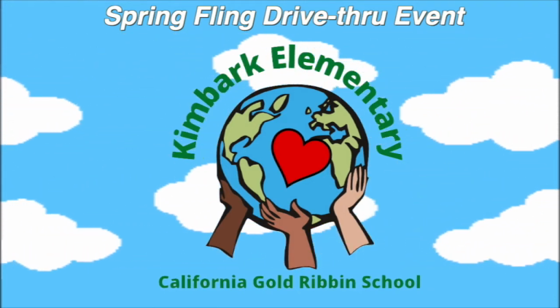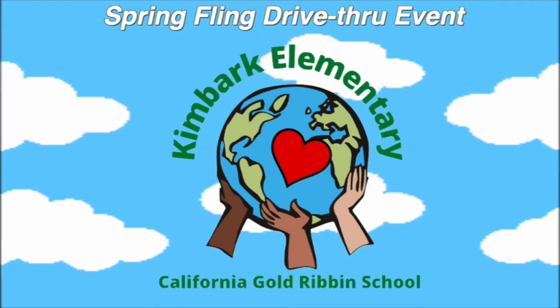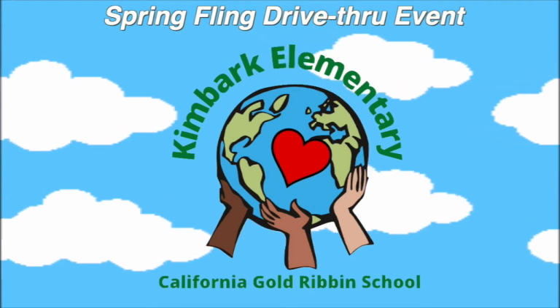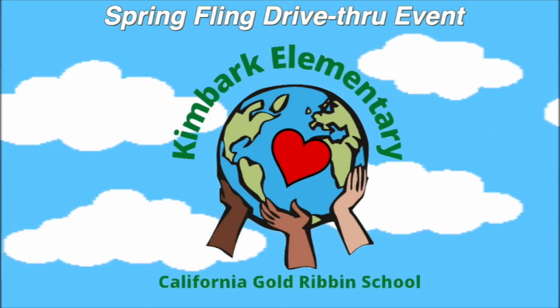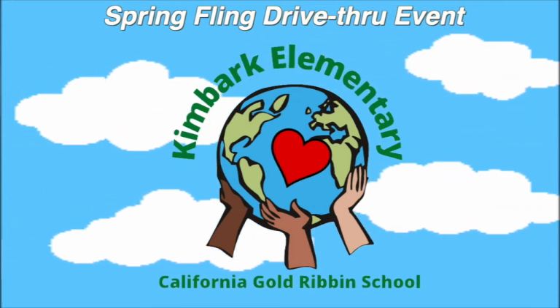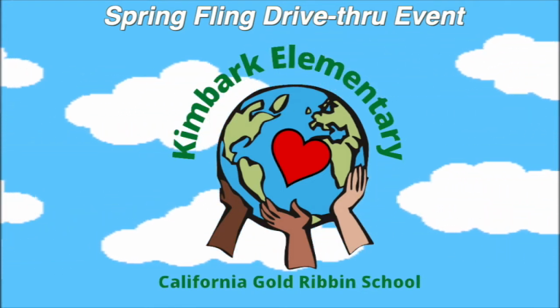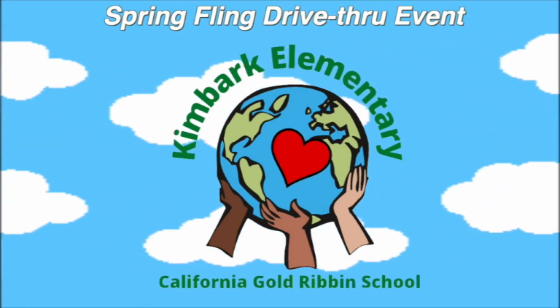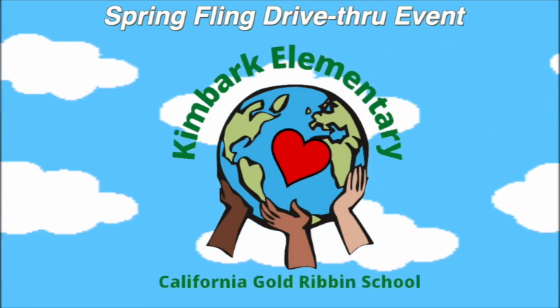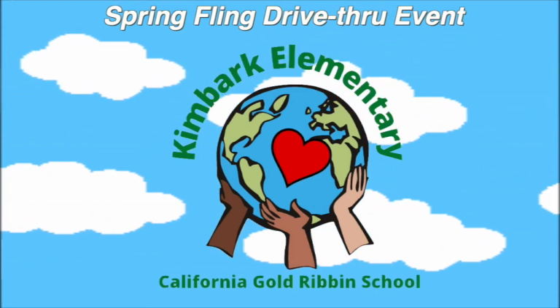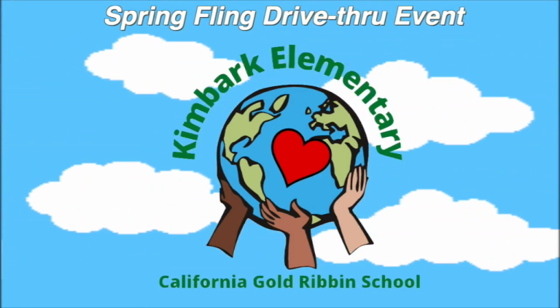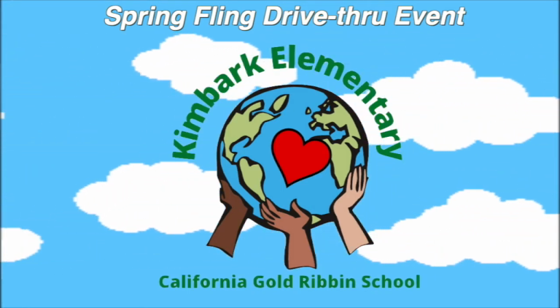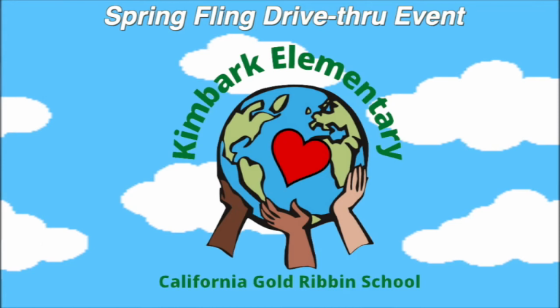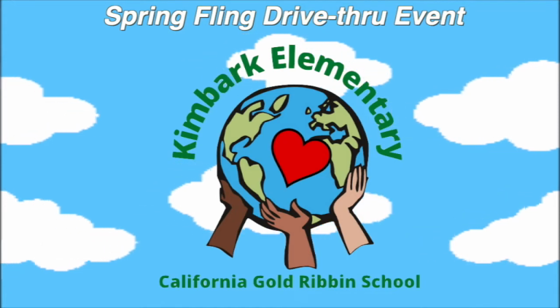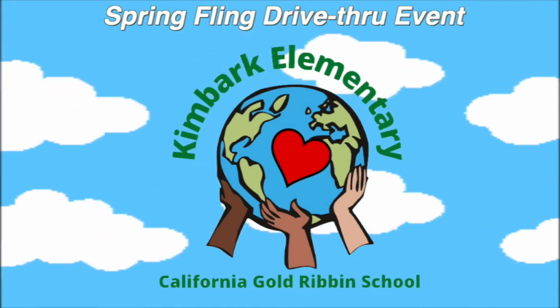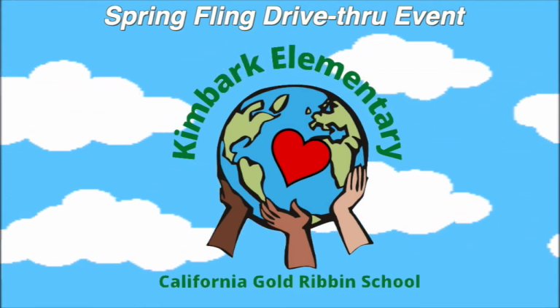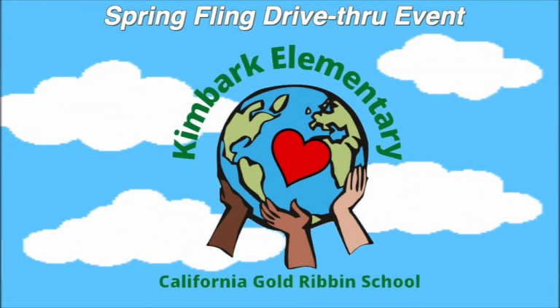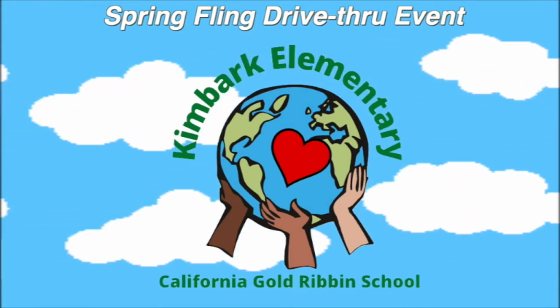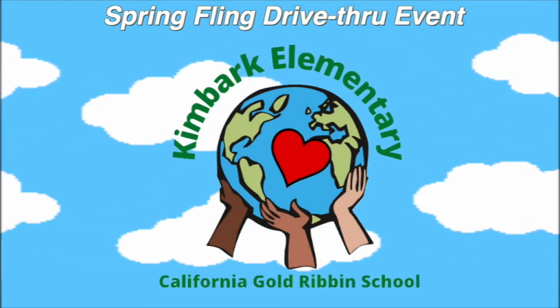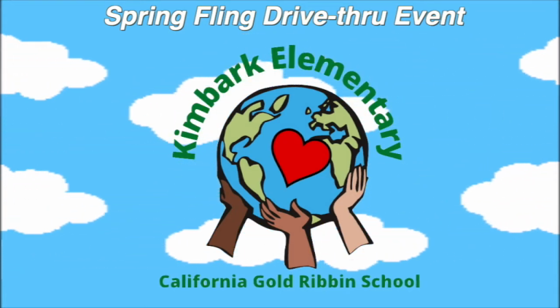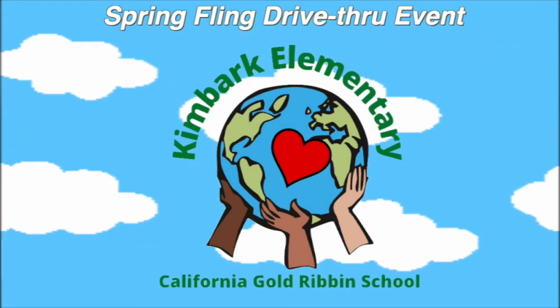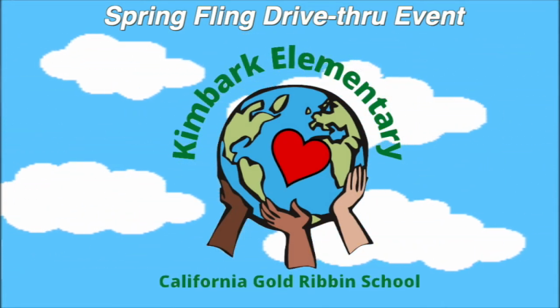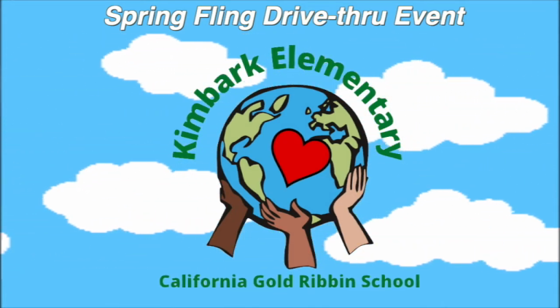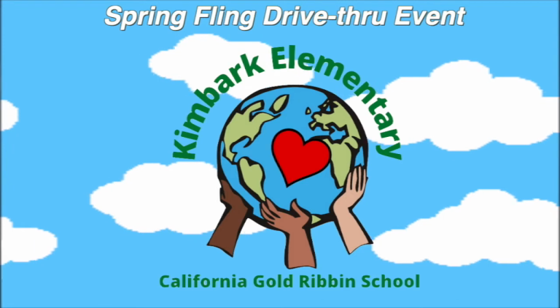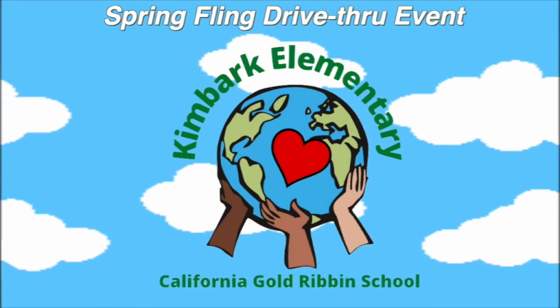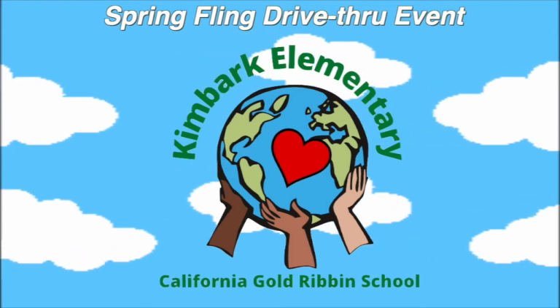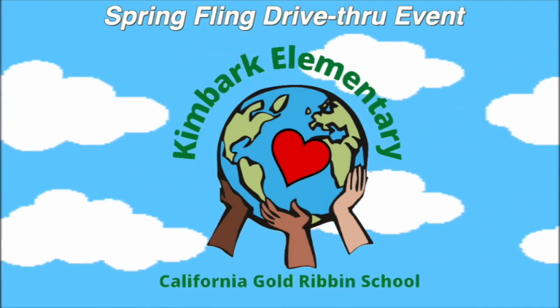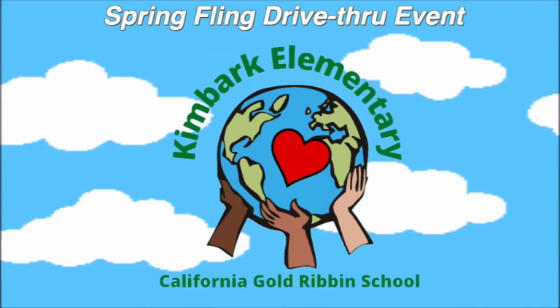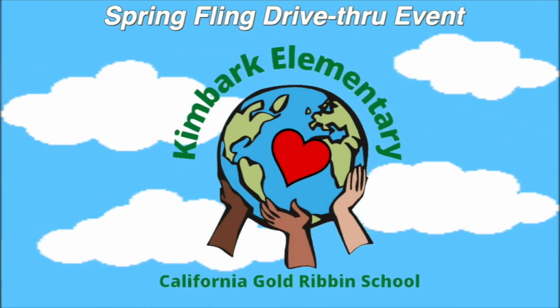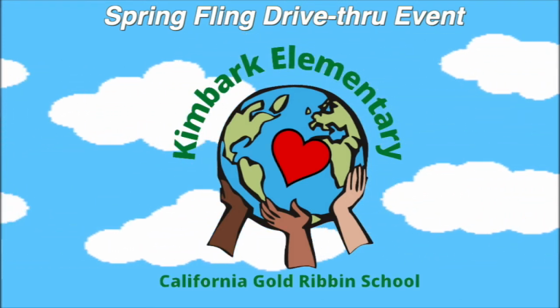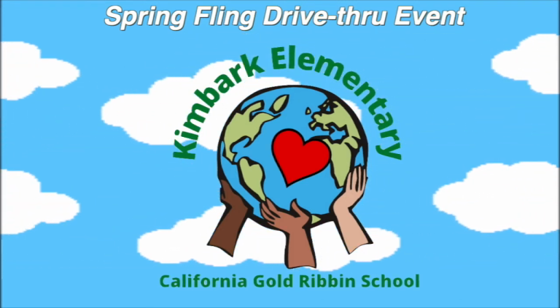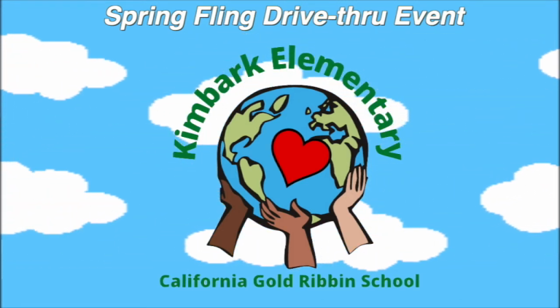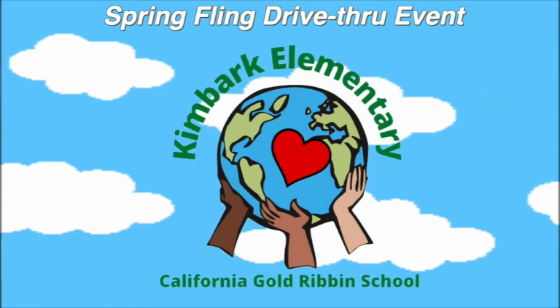Ms. Harrison is one of our extraordinary Kimbark teachers. She is very kind and helpful. She knows how to be very supportive and she helps you every step of the way. She never turns you down.